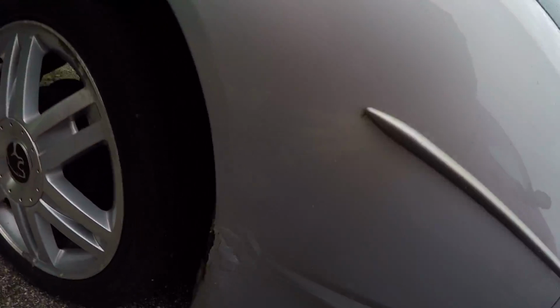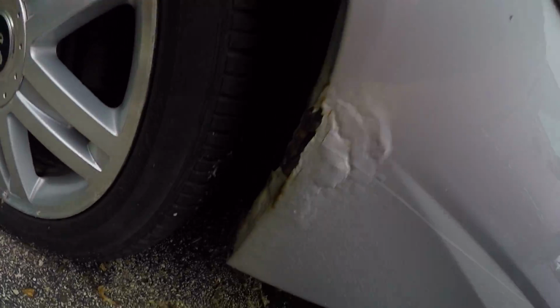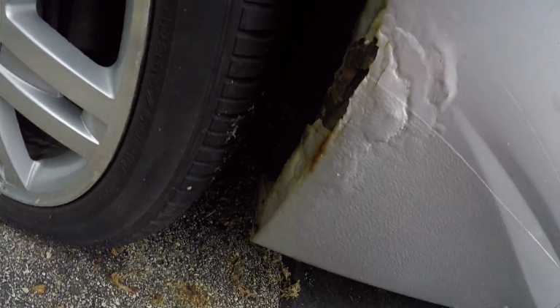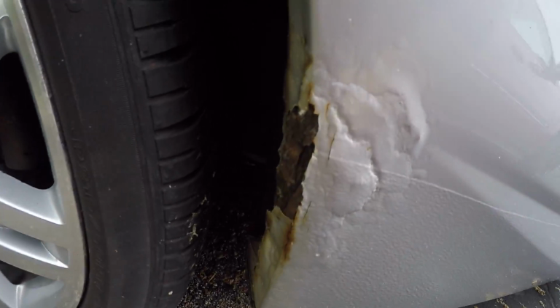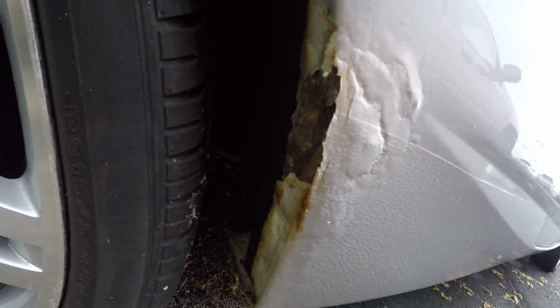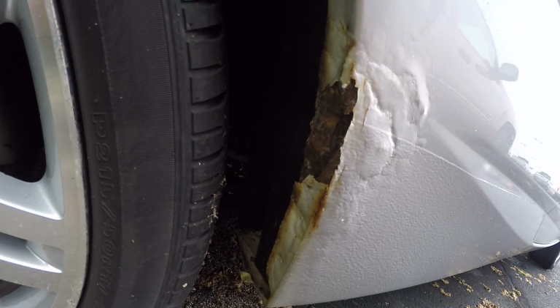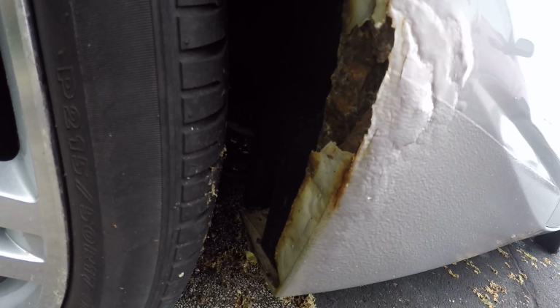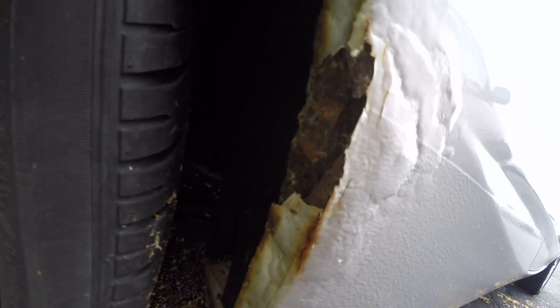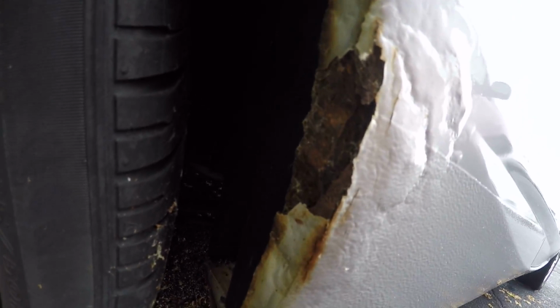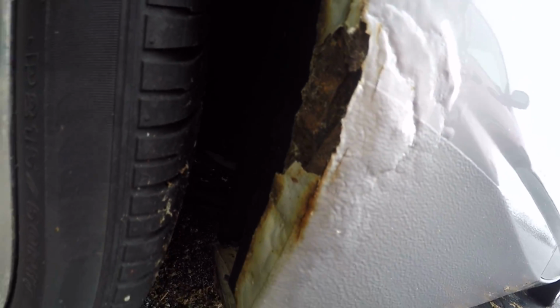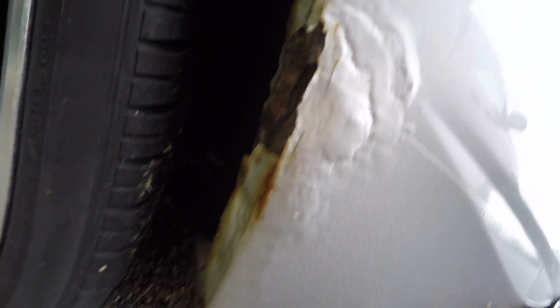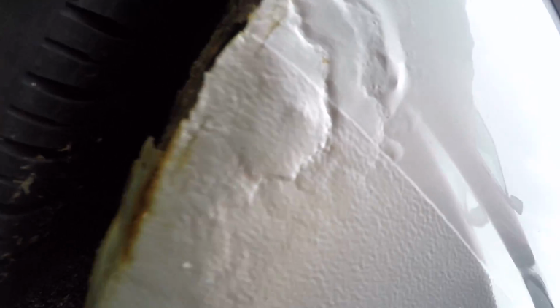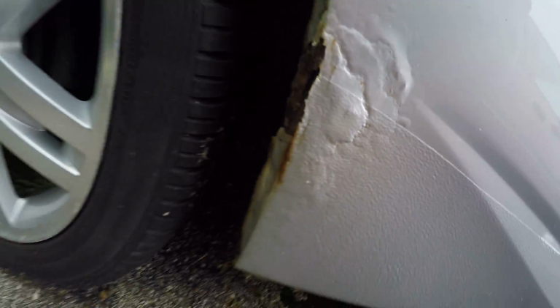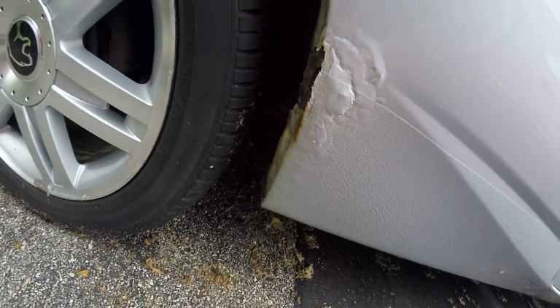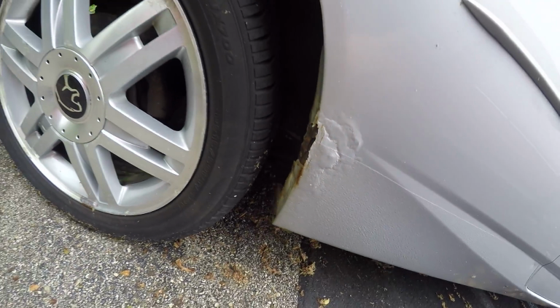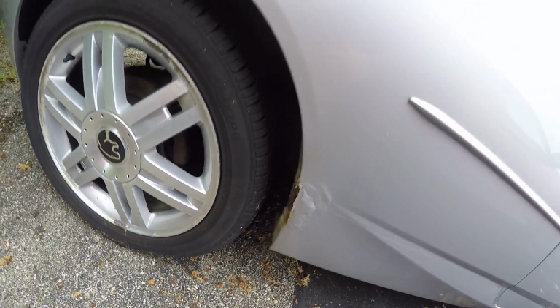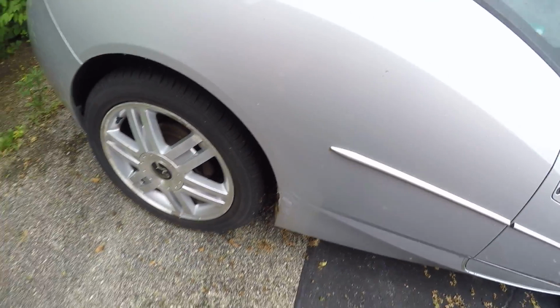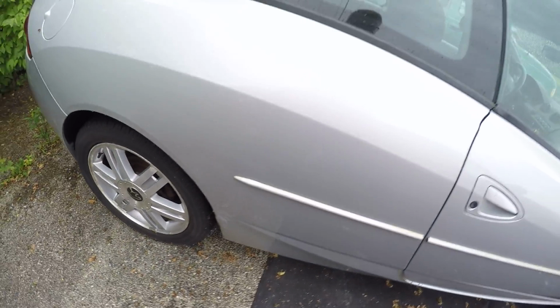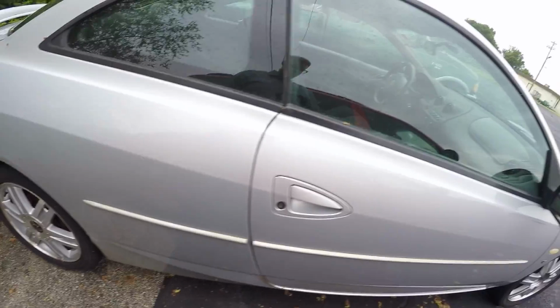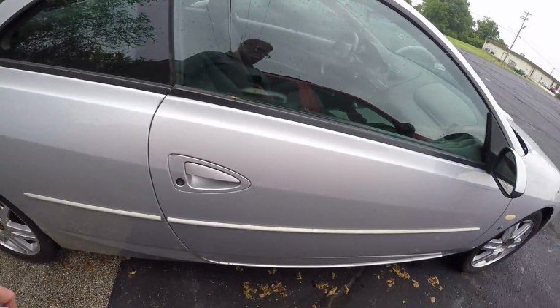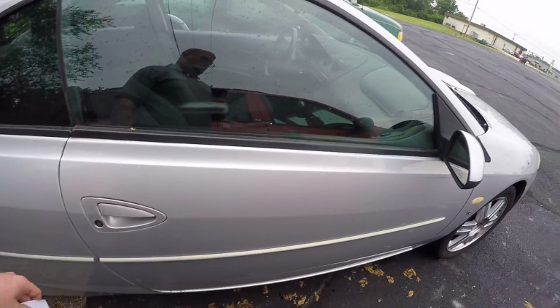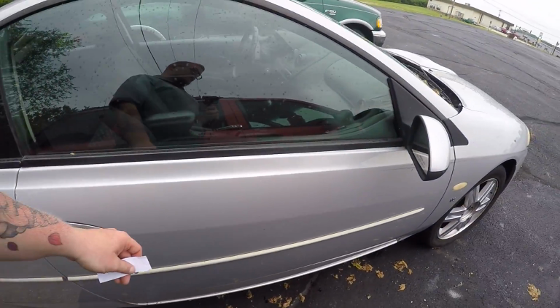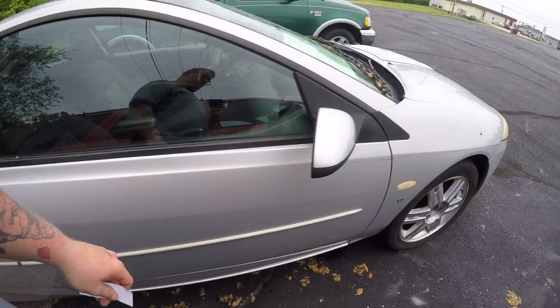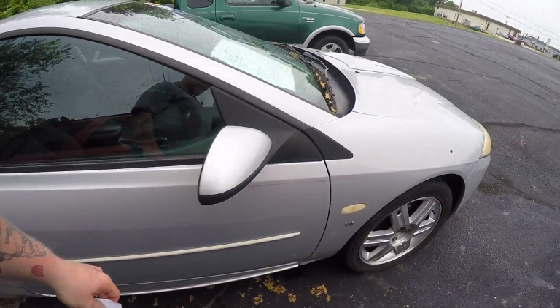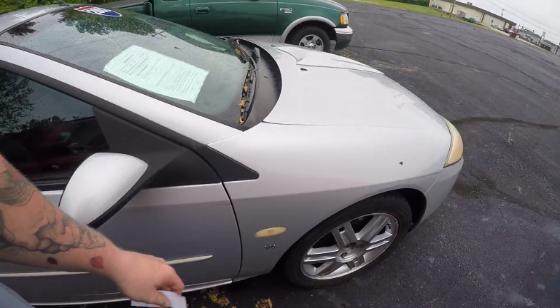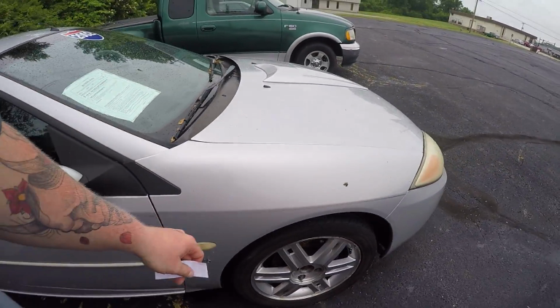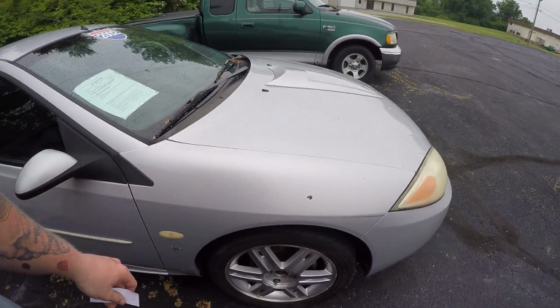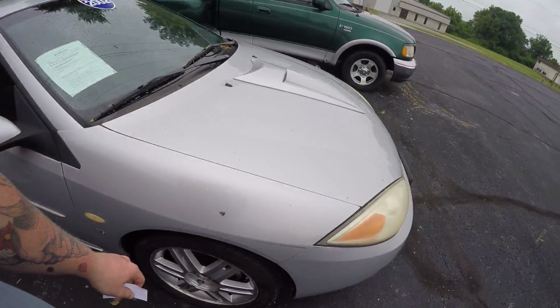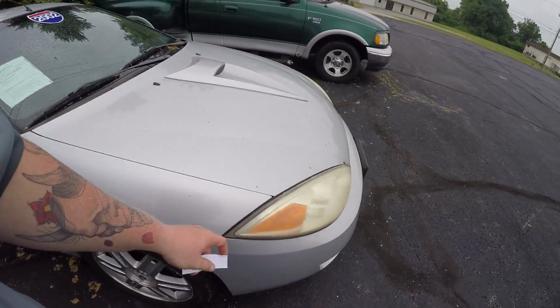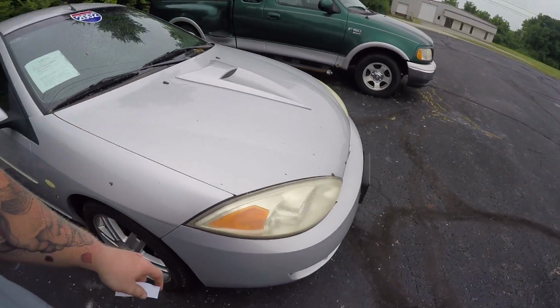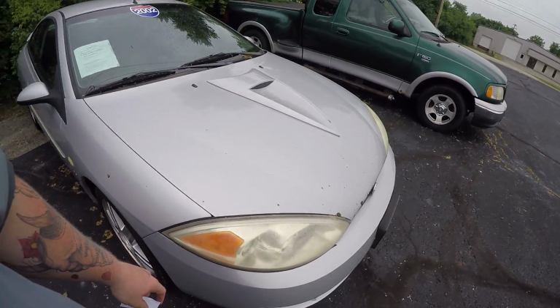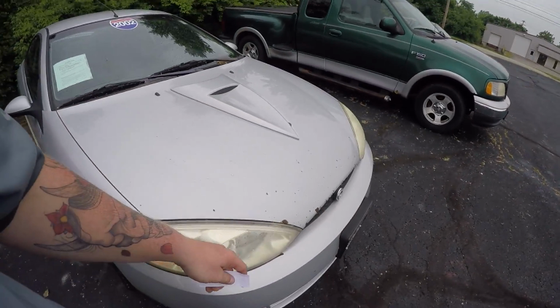Got rust coming here — this is on both sides, actually, right in front of the wheel well. For being that rust protection in 2002, that lasted a long time — 16-year rust protection. That did pretty good.